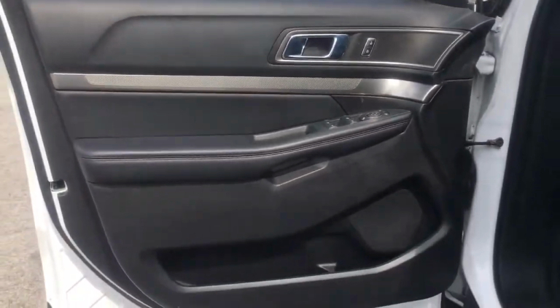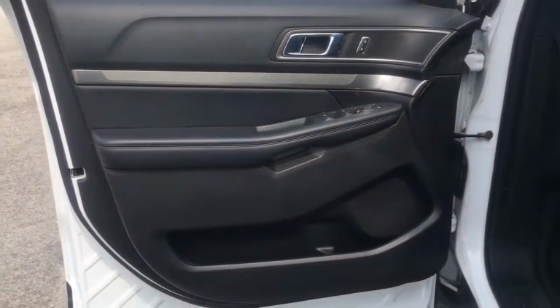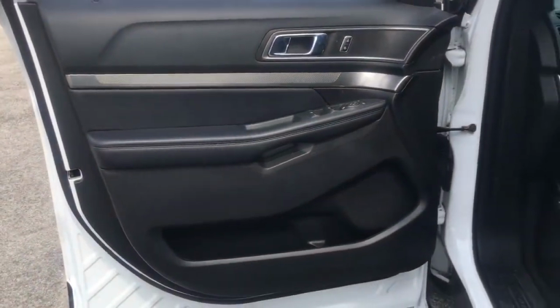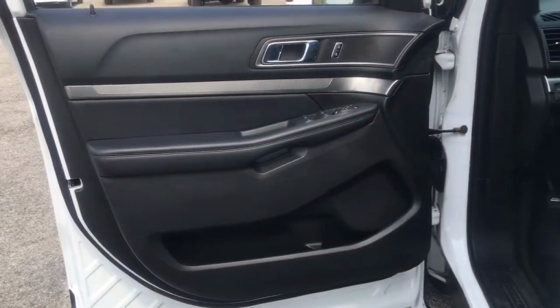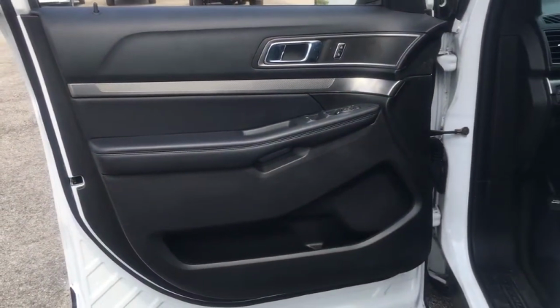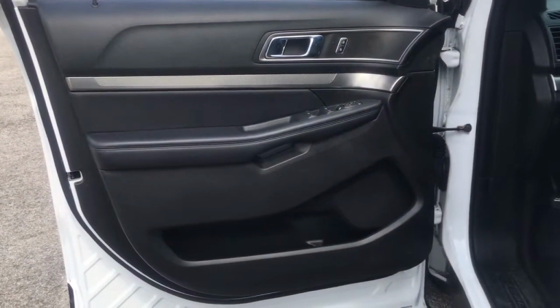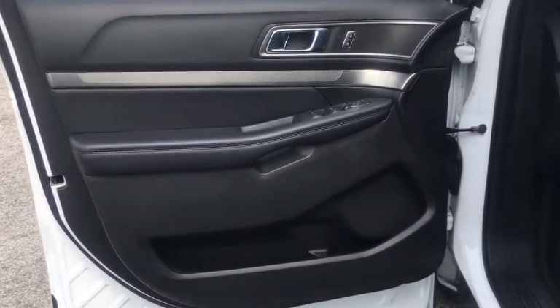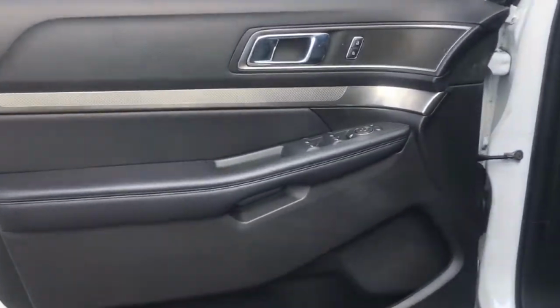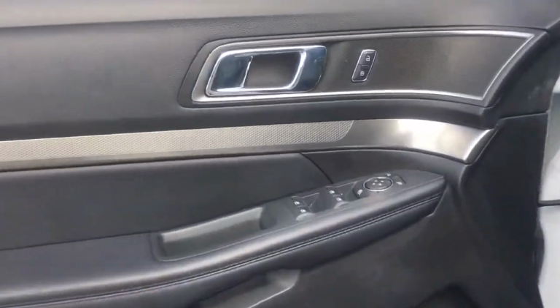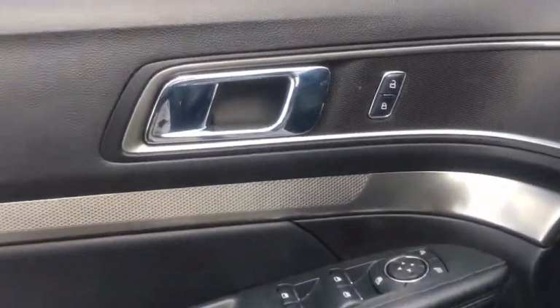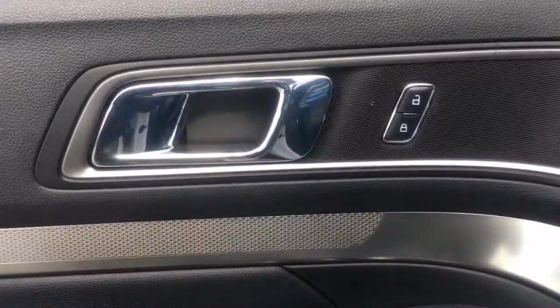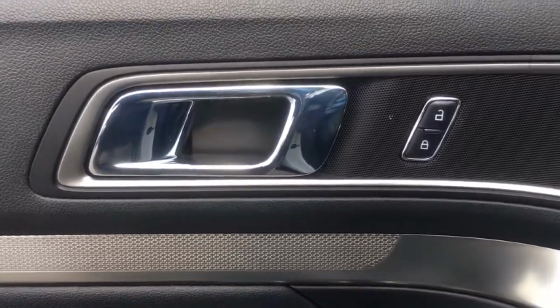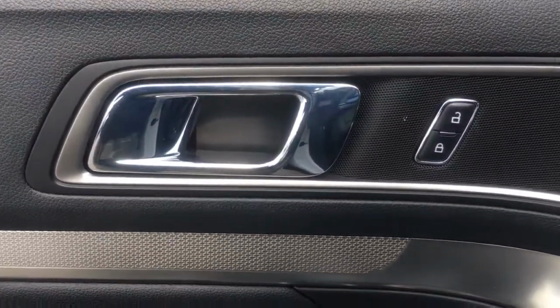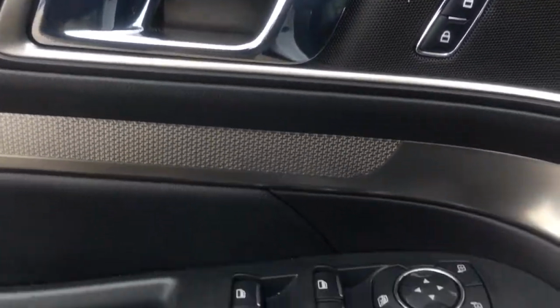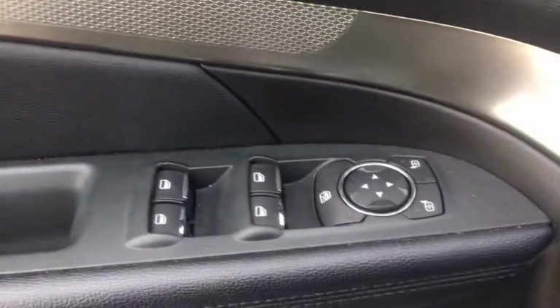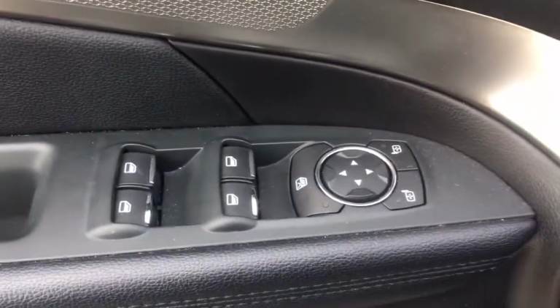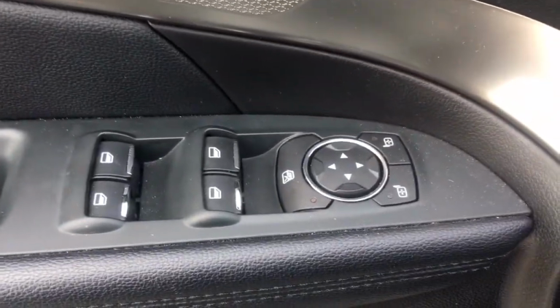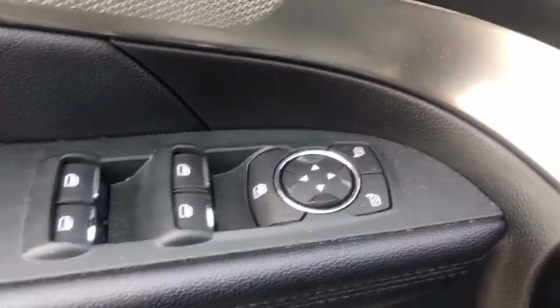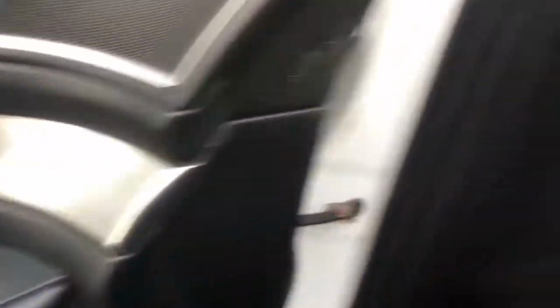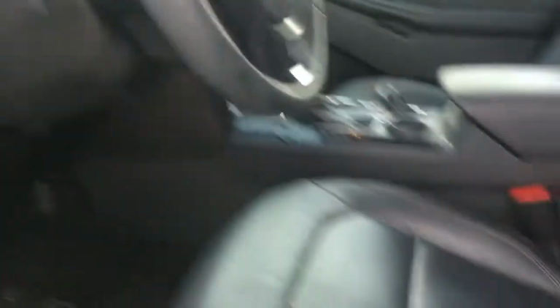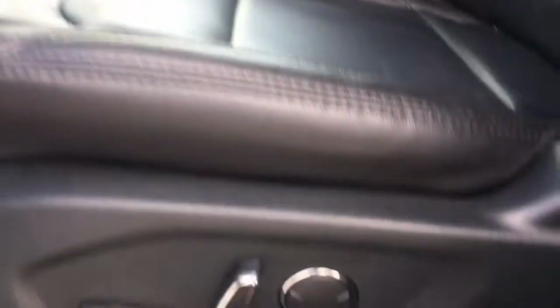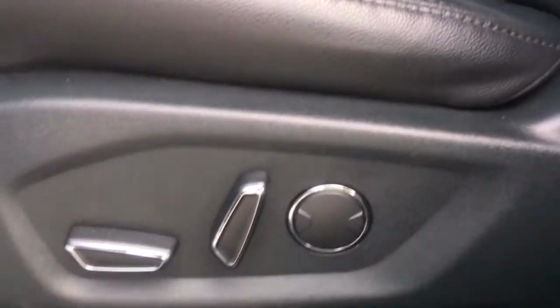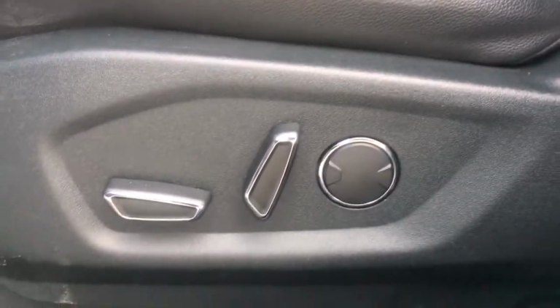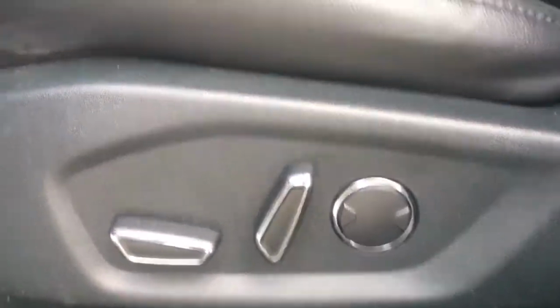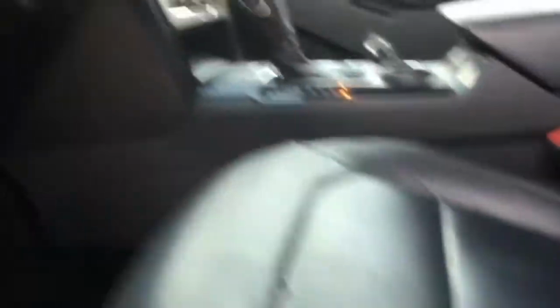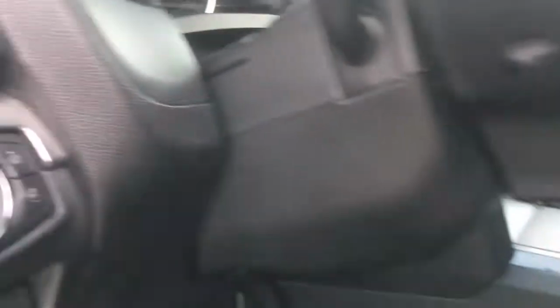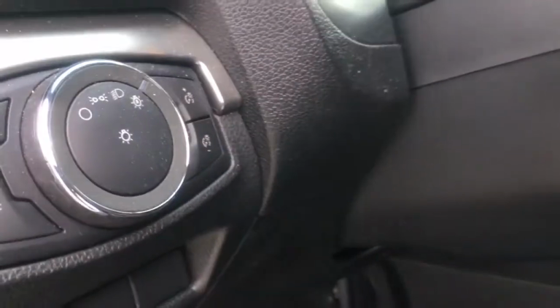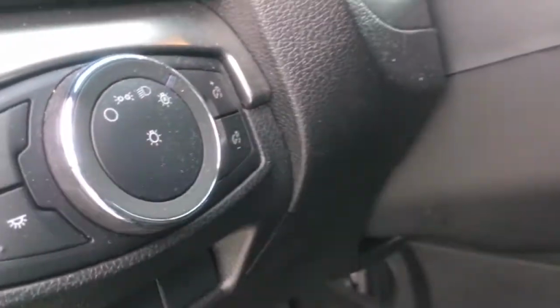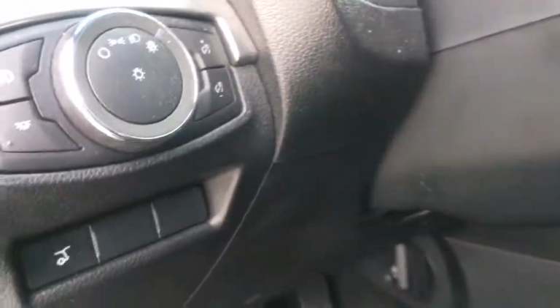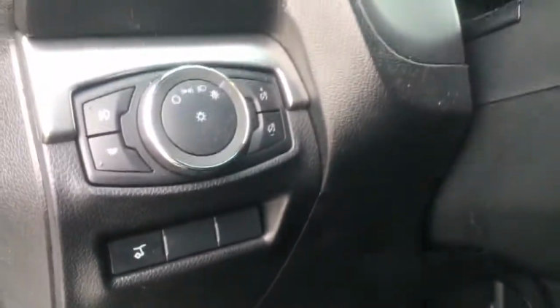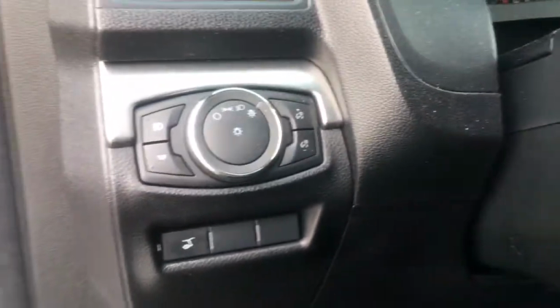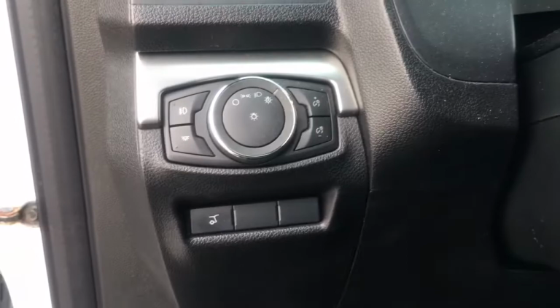These are just some of the great options this vehicle comes with: power liftgate, electronic stability control, trip computer, power windows, bucket seats, AM-FM stereo, four-wheel disc brakes, and power steering.